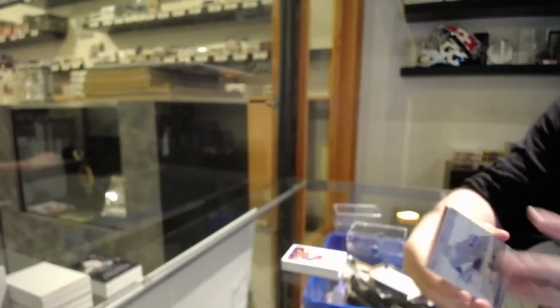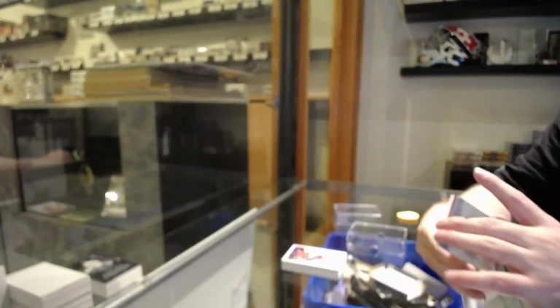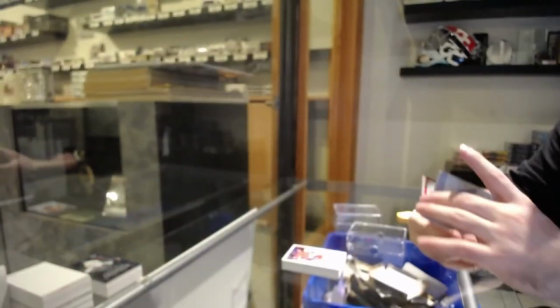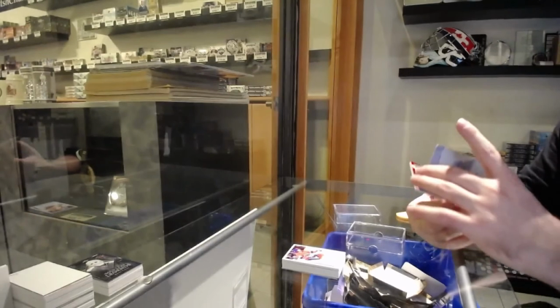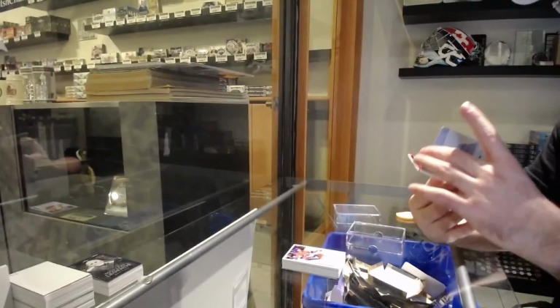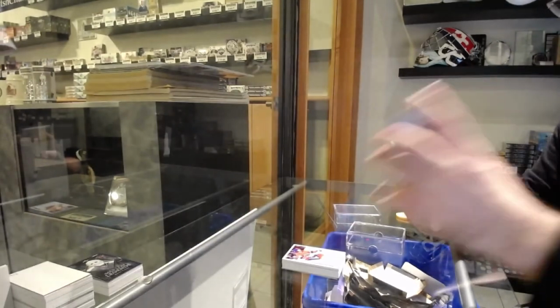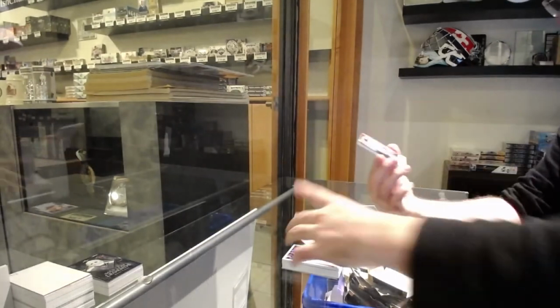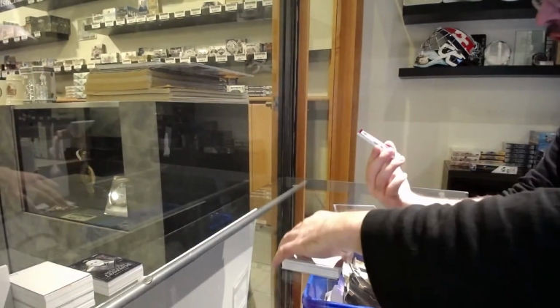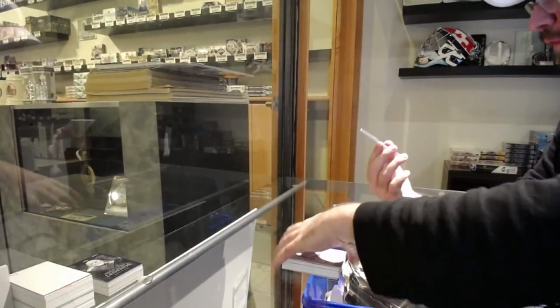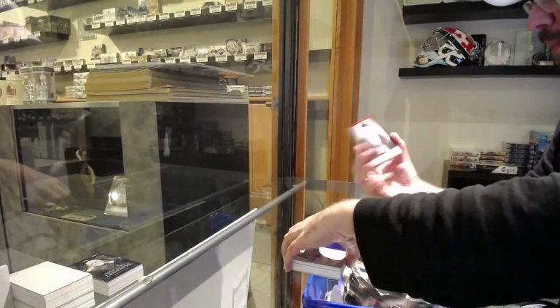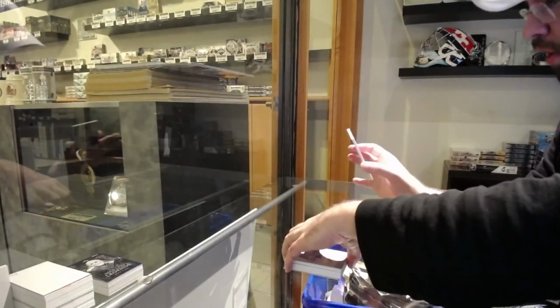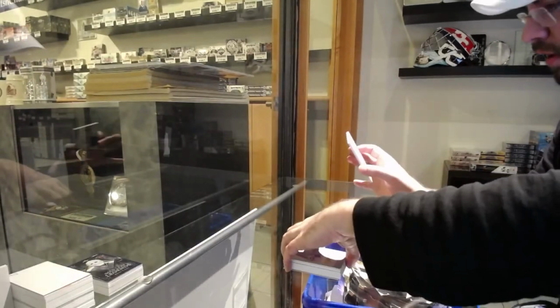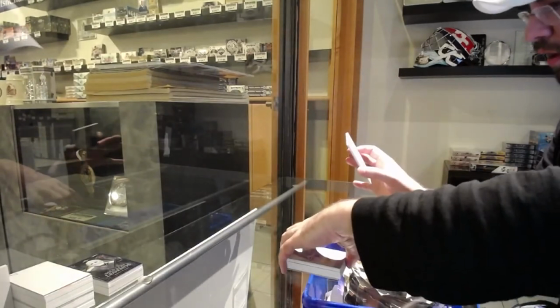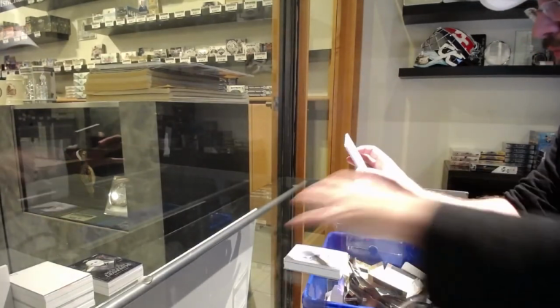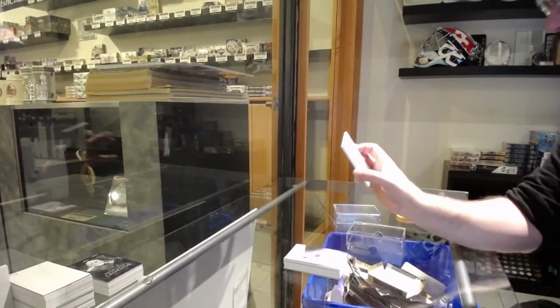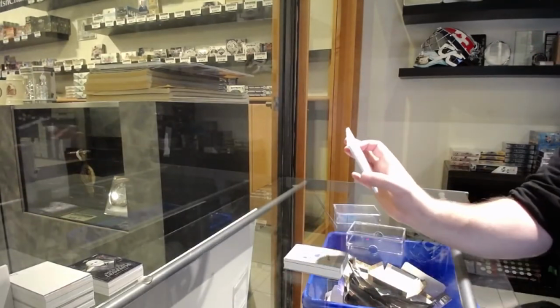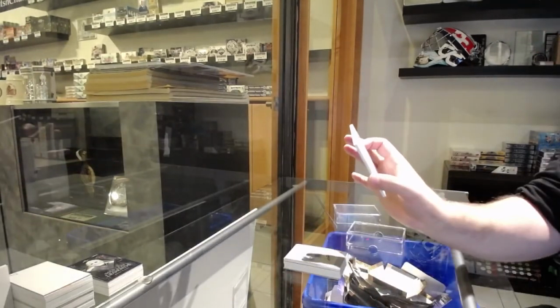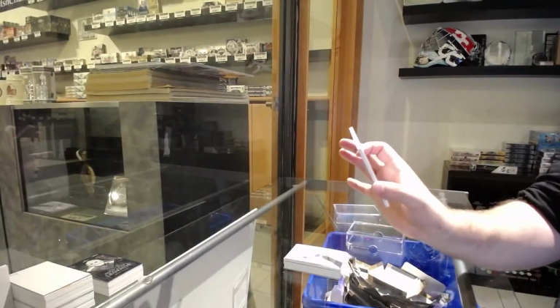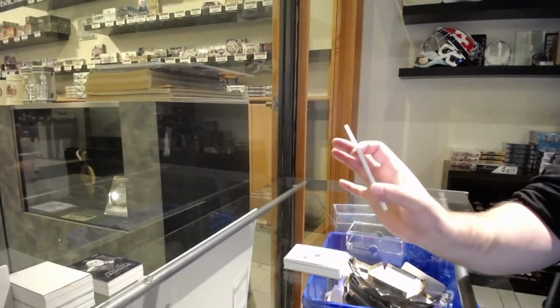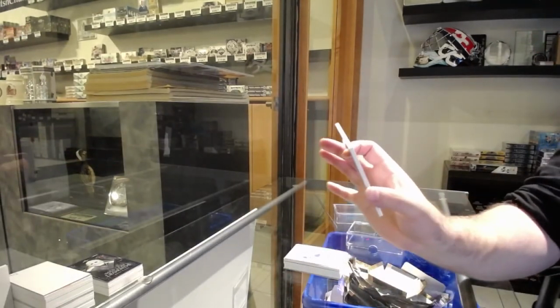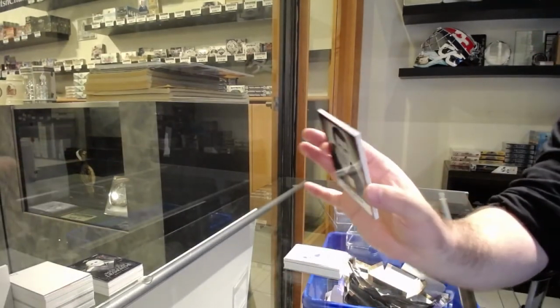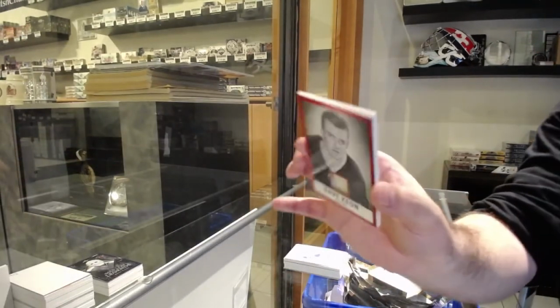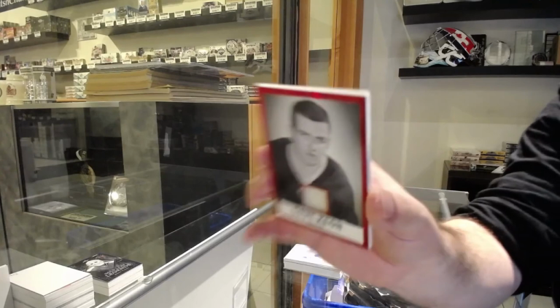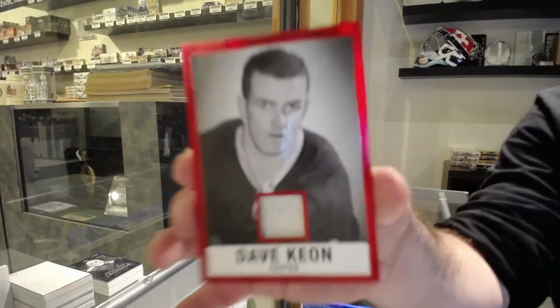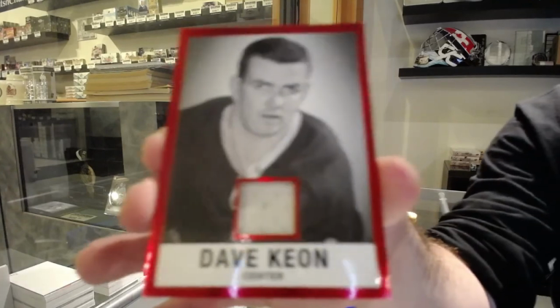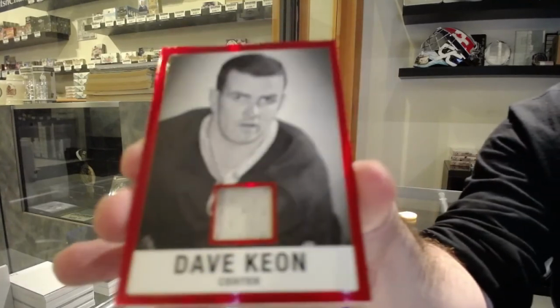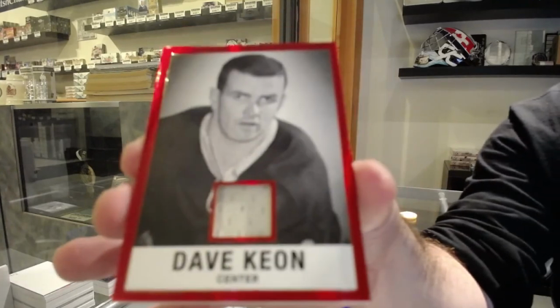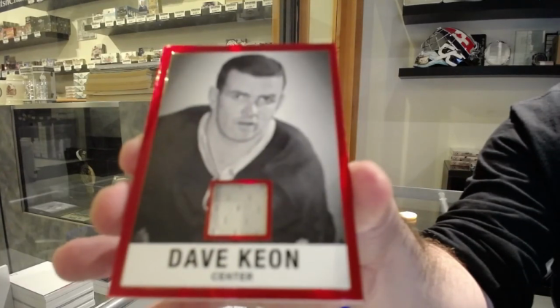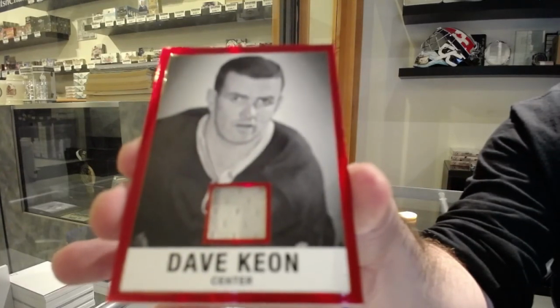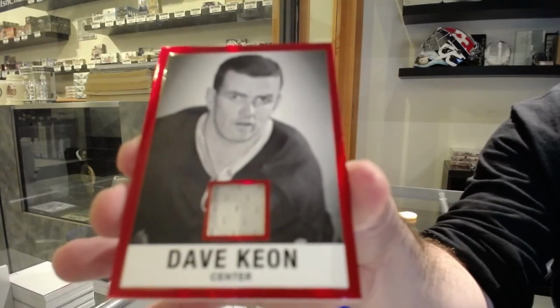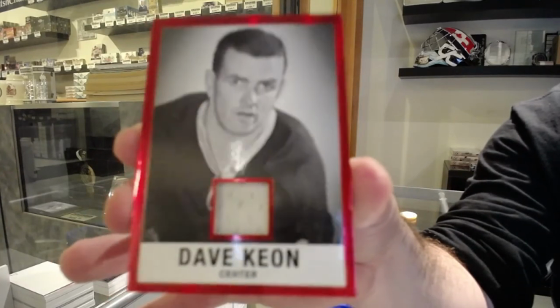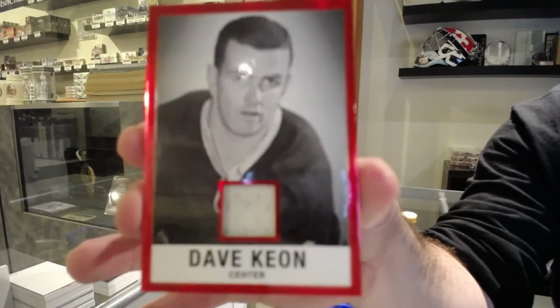And we finish off numbered 3 of 7 — Dave Keon. There we go.